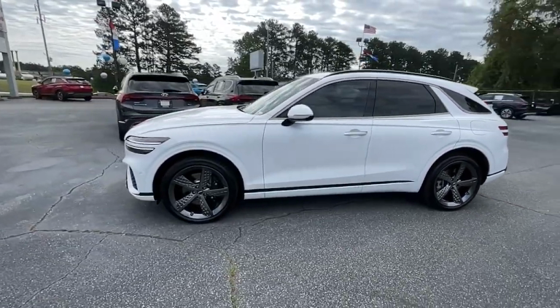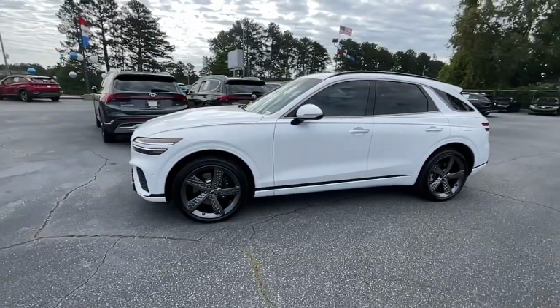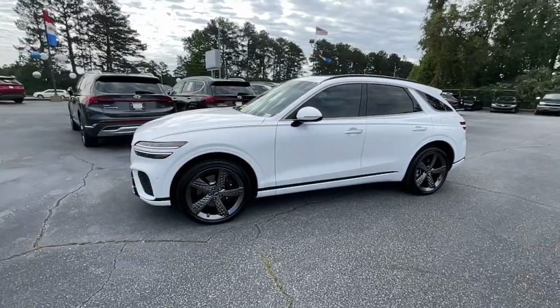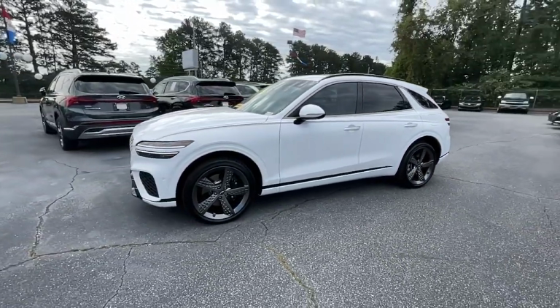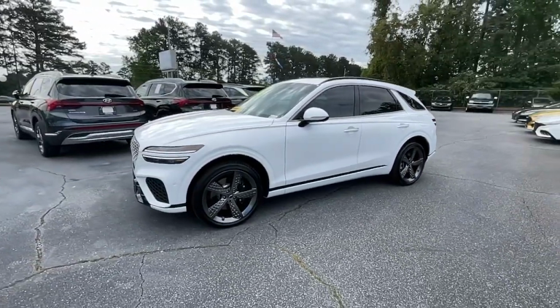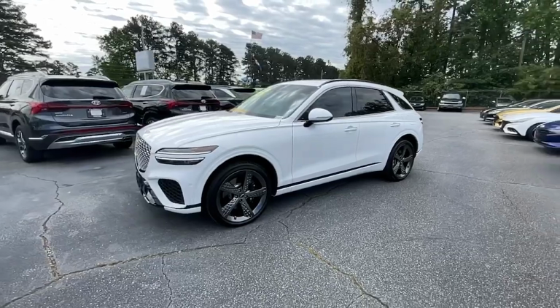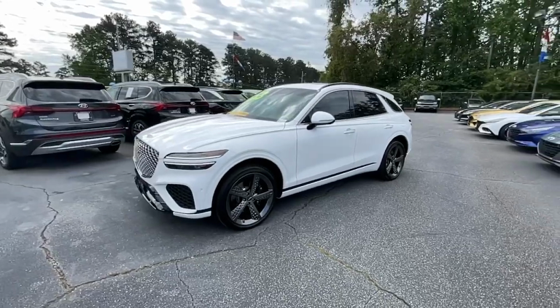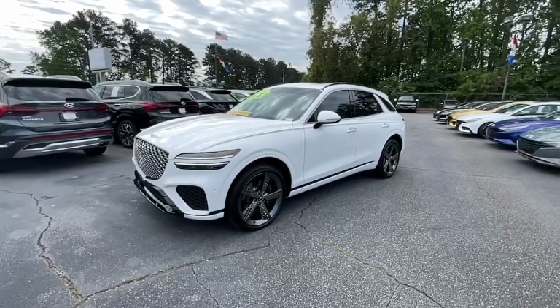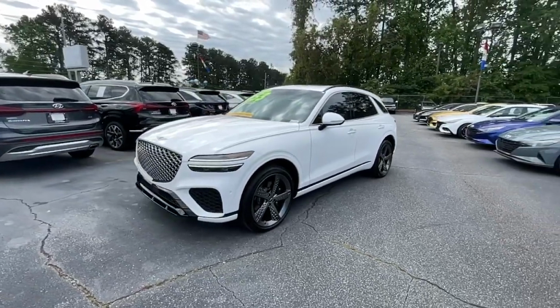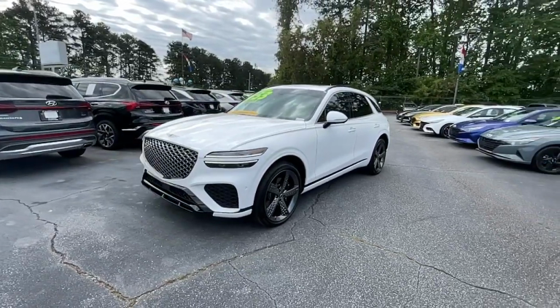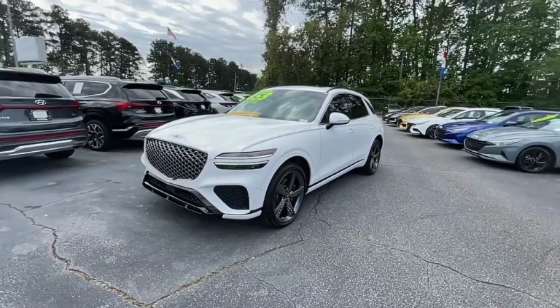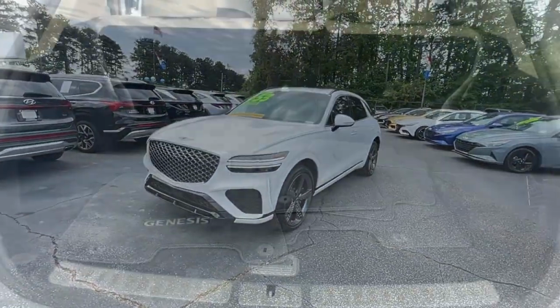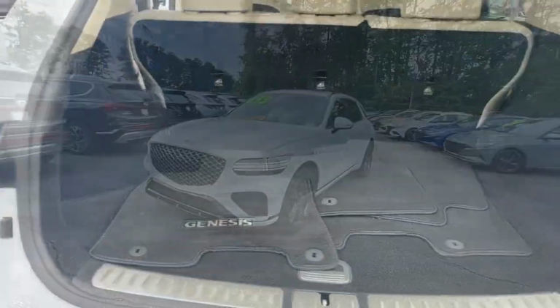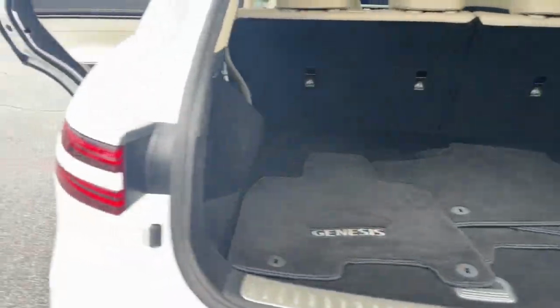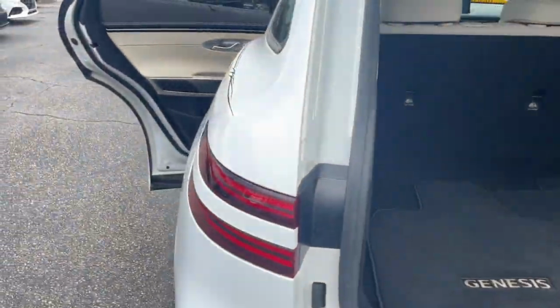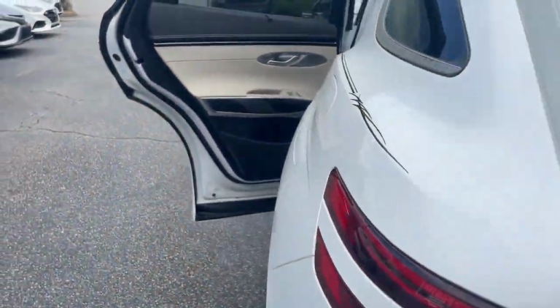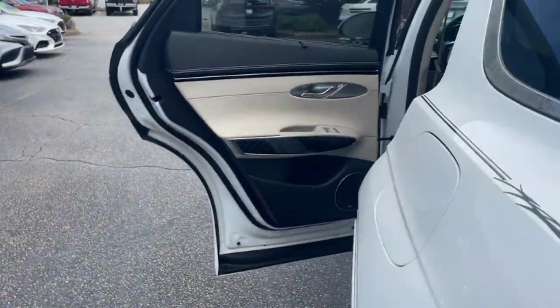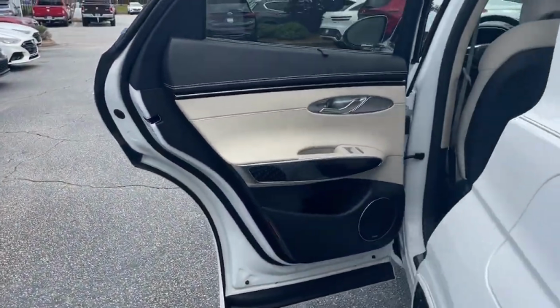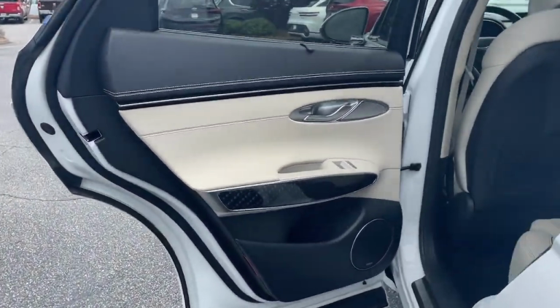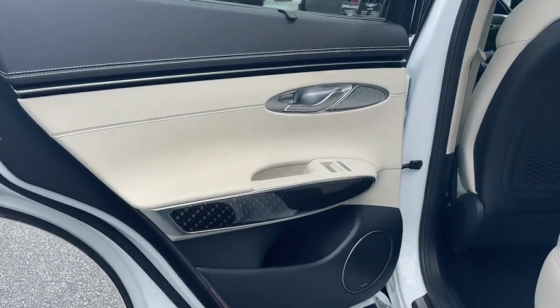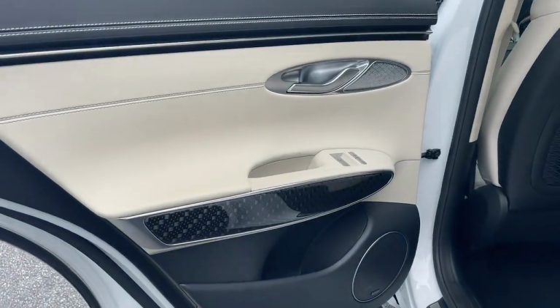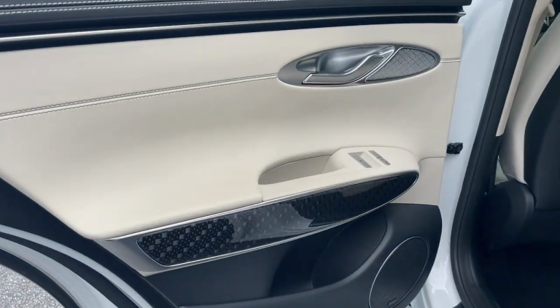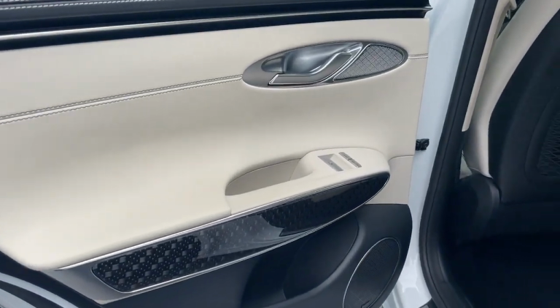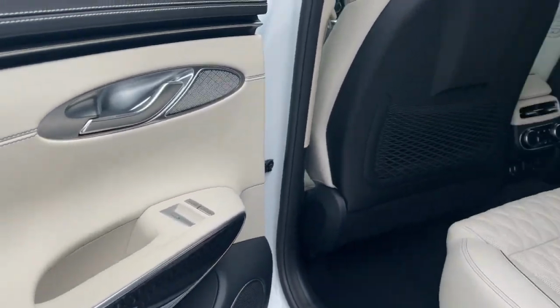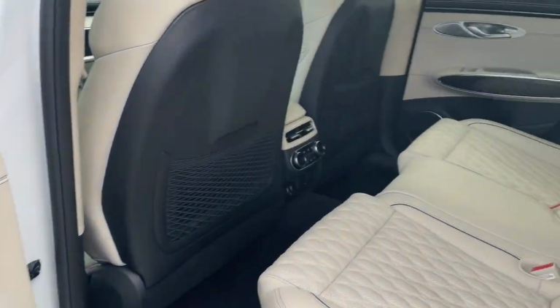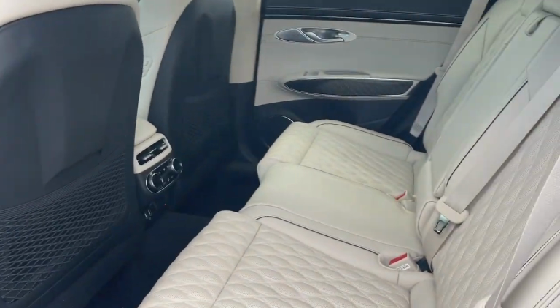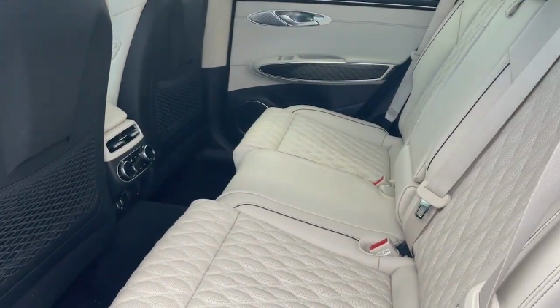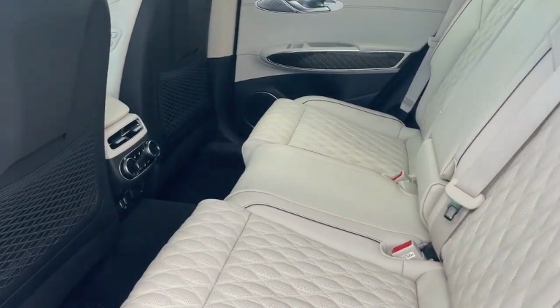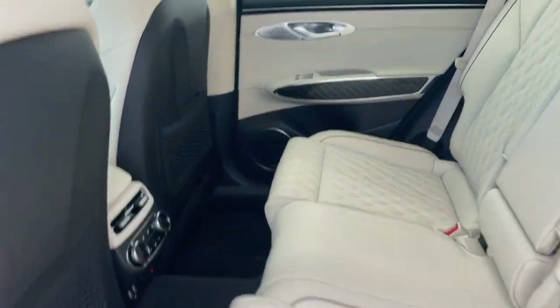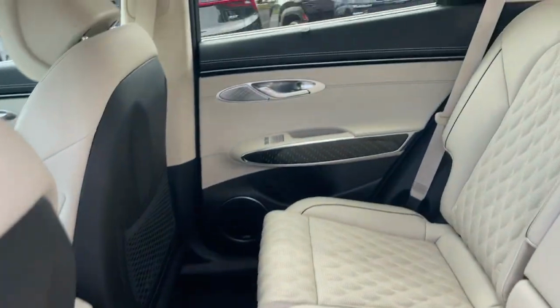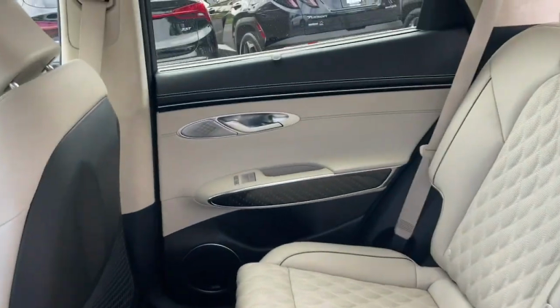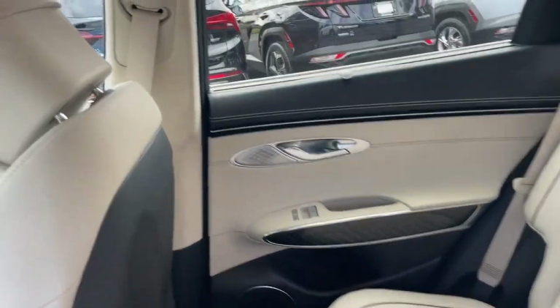The following are some of this vehicle's highlighted options: head-up display, Apple CarPlay and/or Android Auto, navigation system, keyless entry, moonroof, and power liftgate.